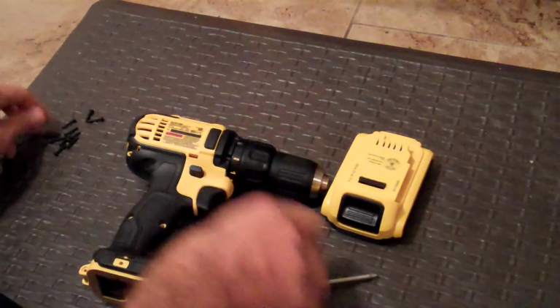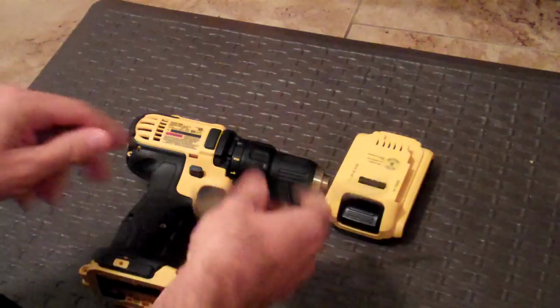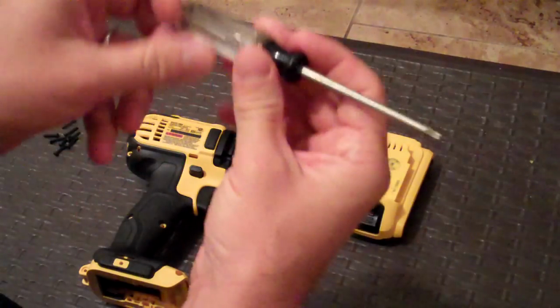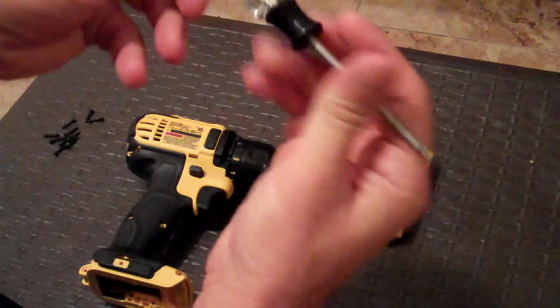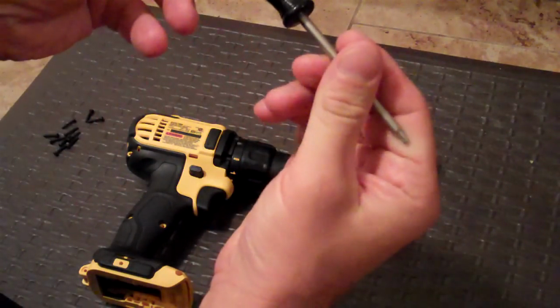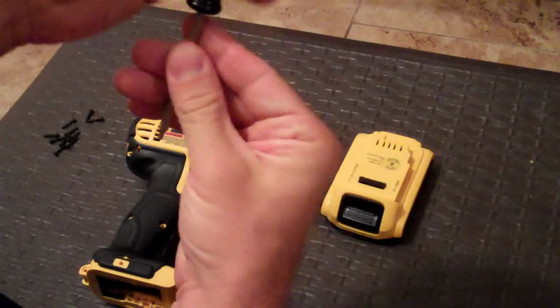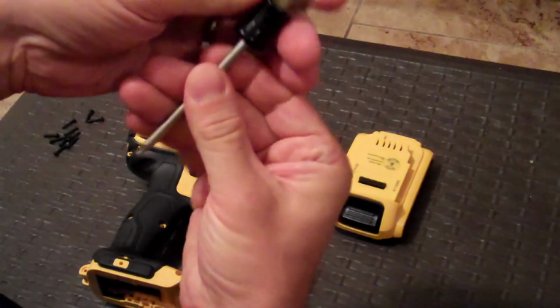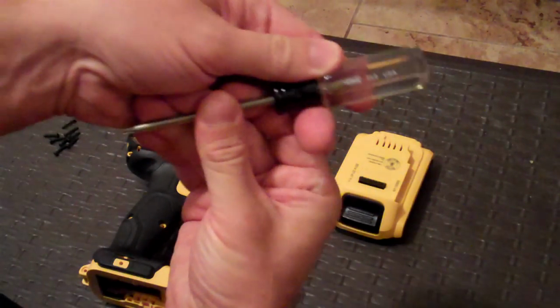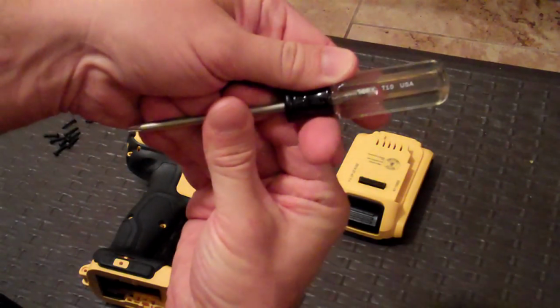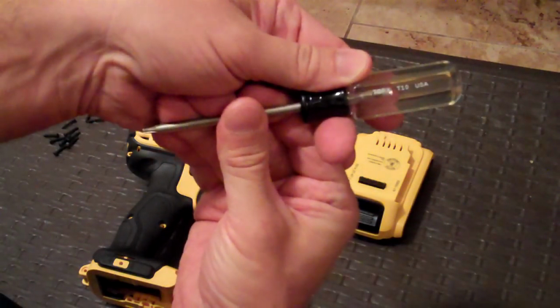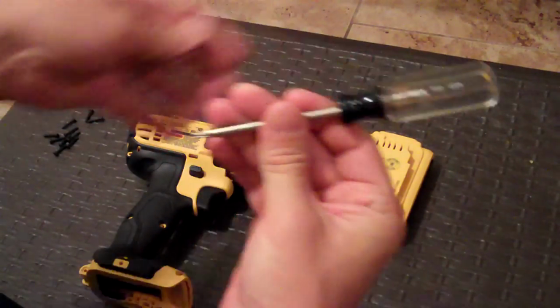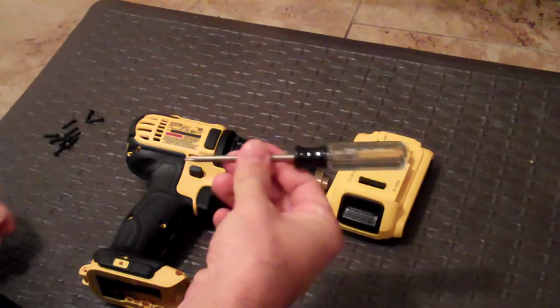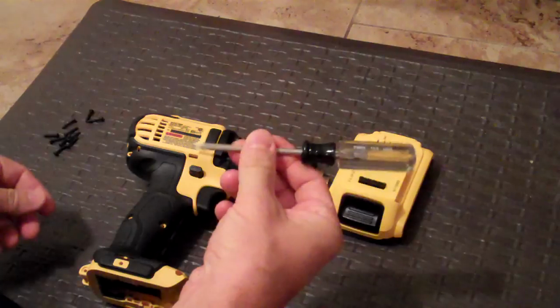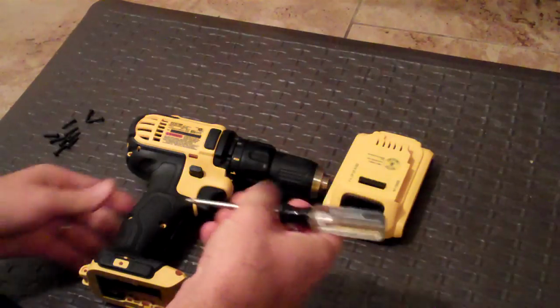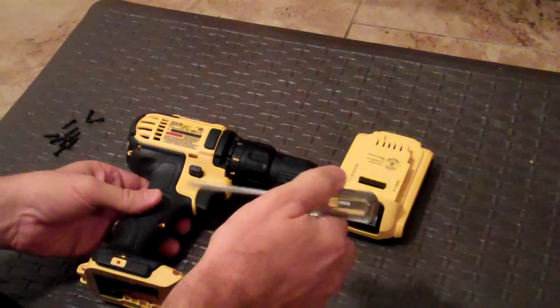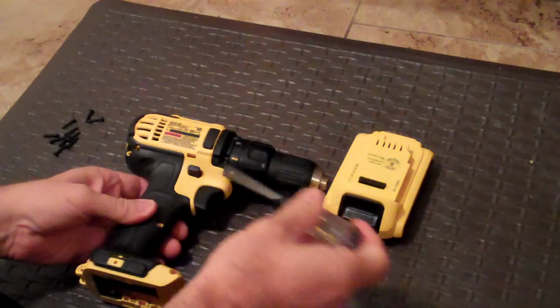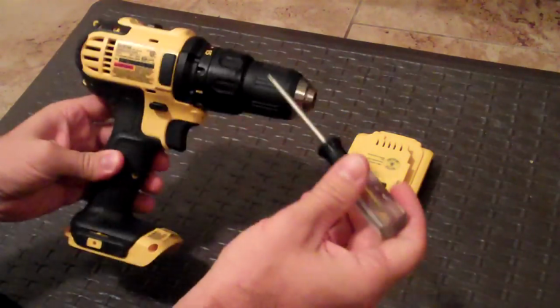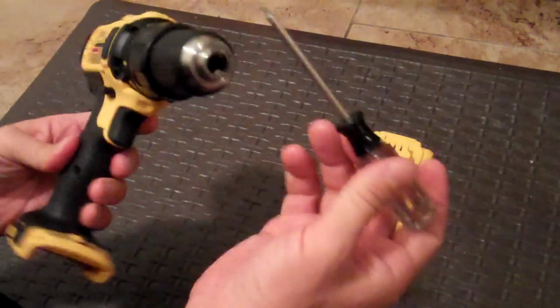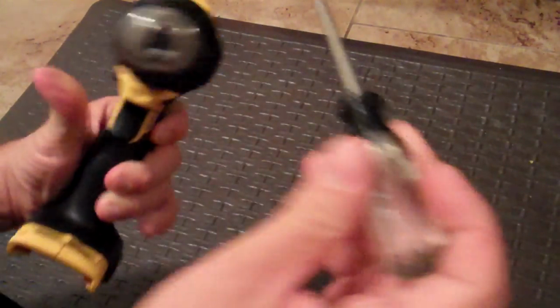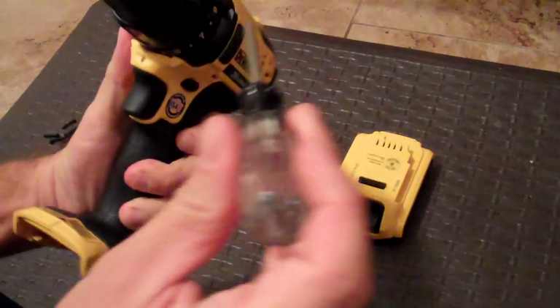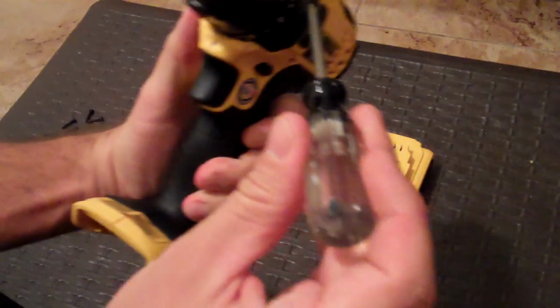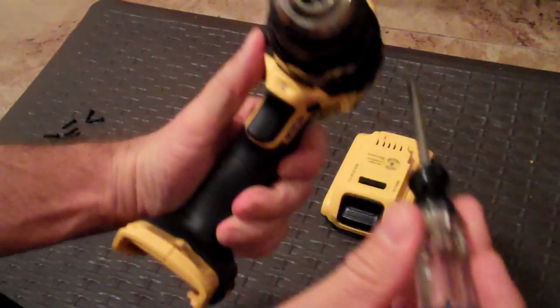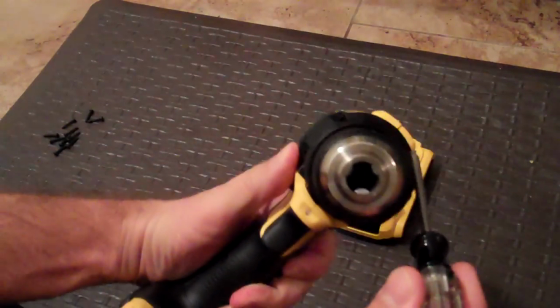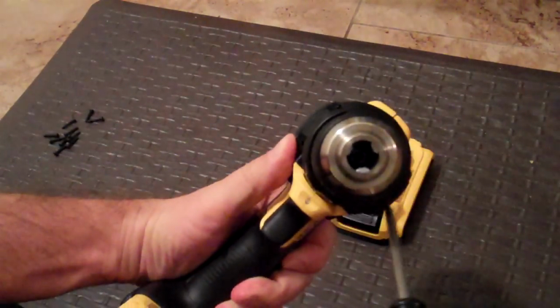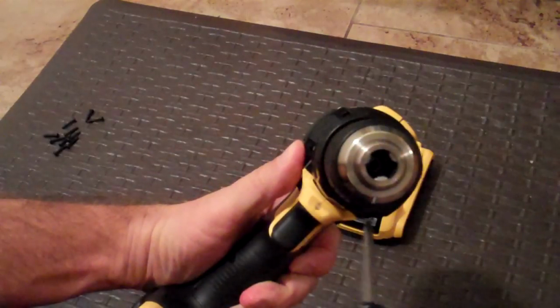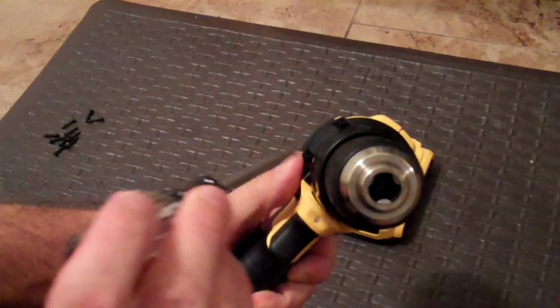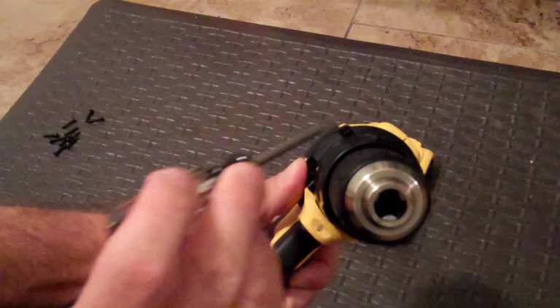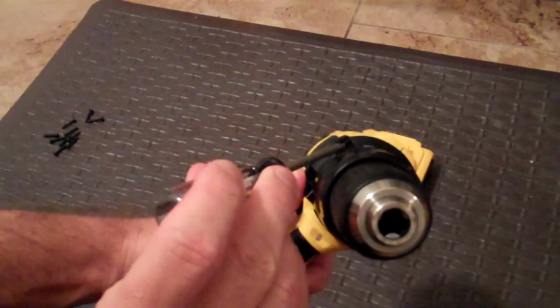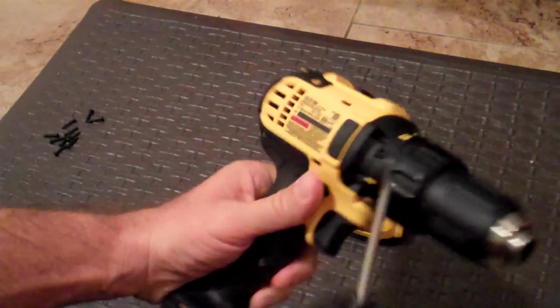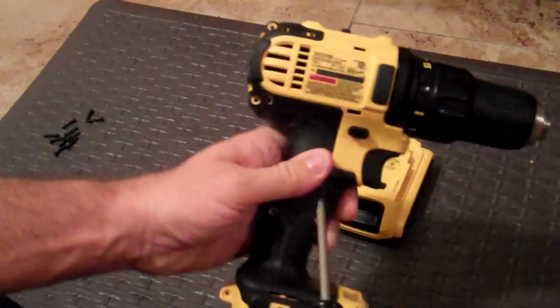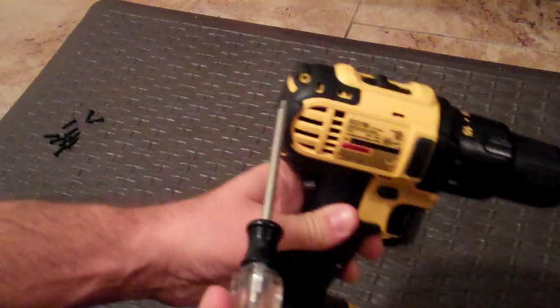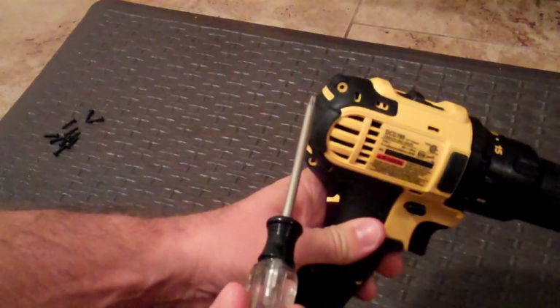I used a Torx T10 screwdriver — very simple, easy to find — and took apart ten screws in total. There are four on the nose: one, two, three, and four, and six down the sides.